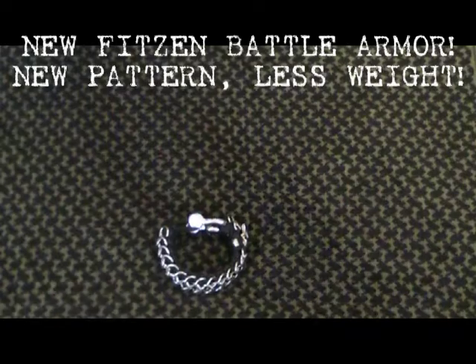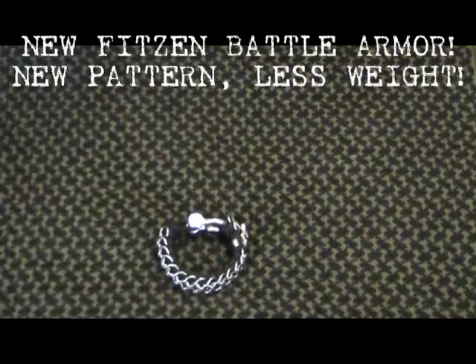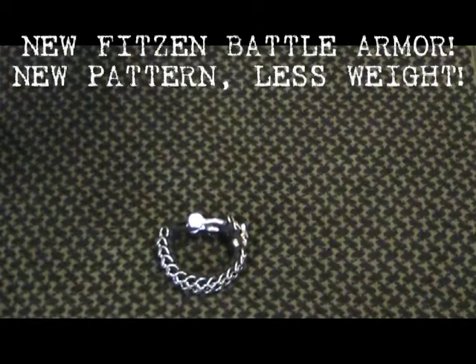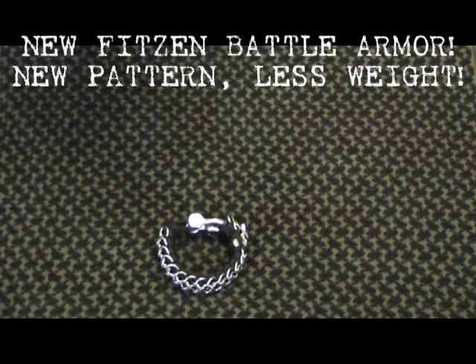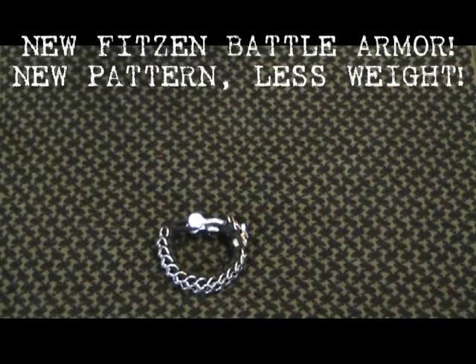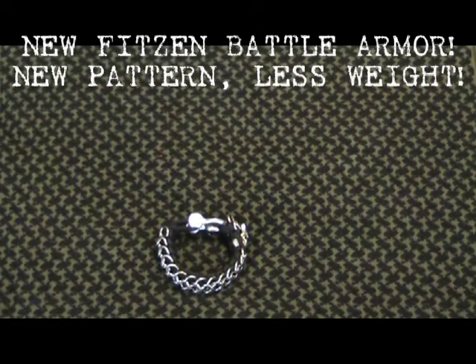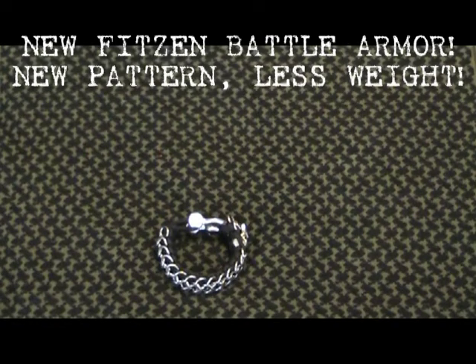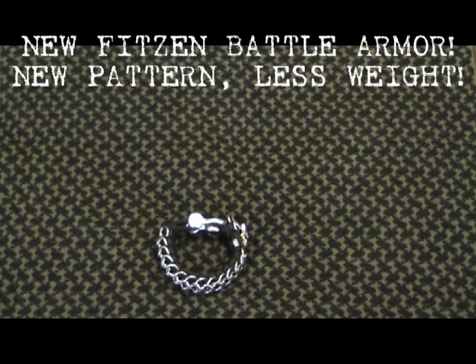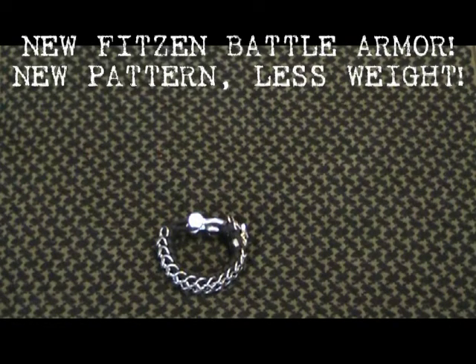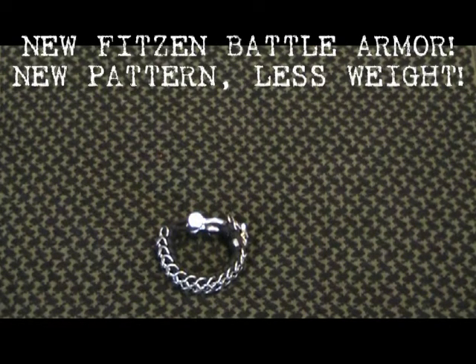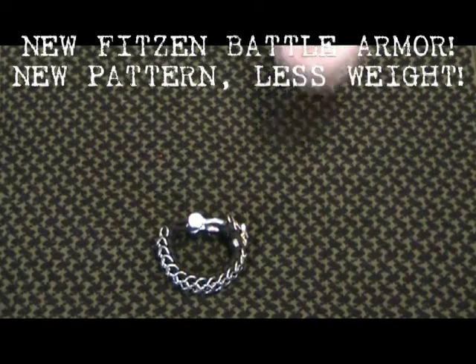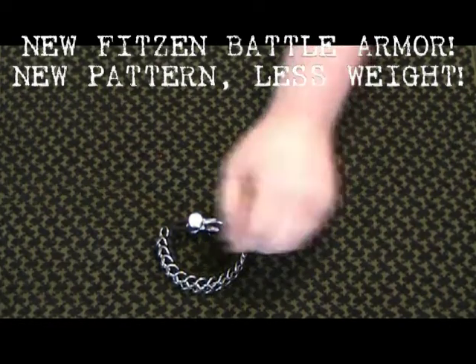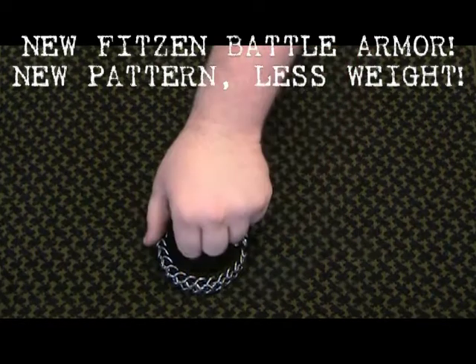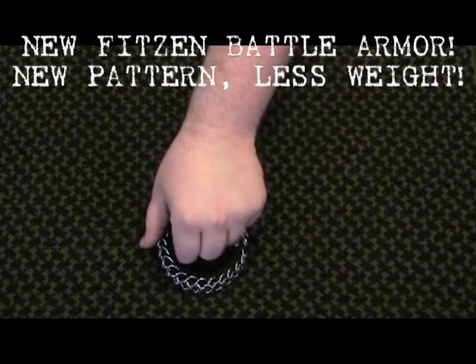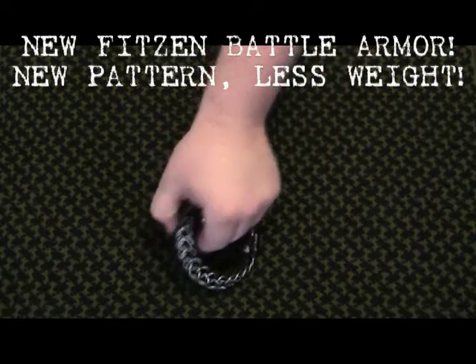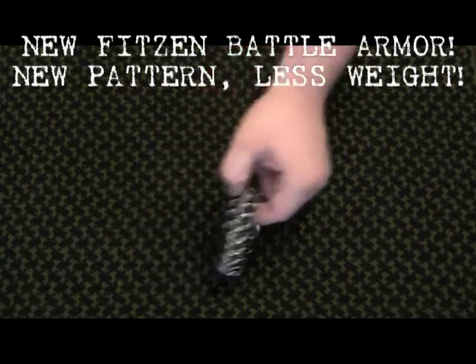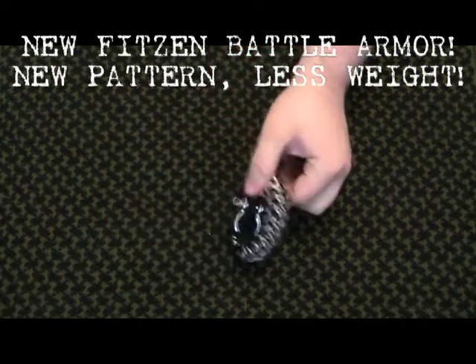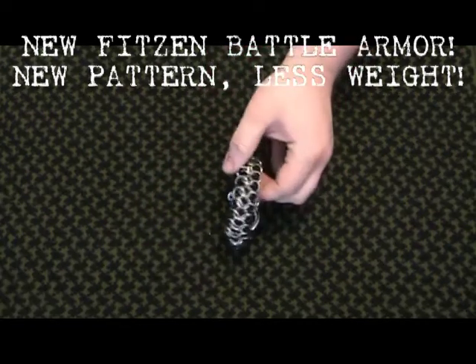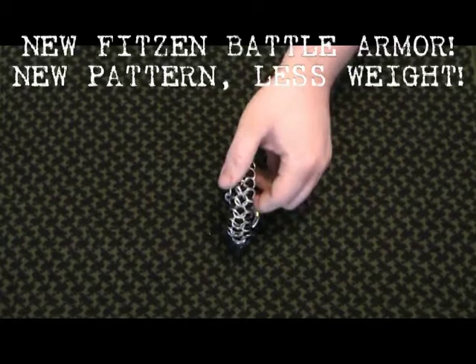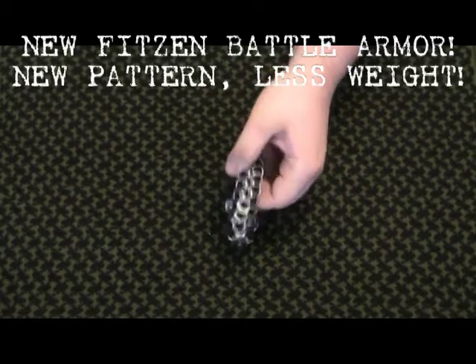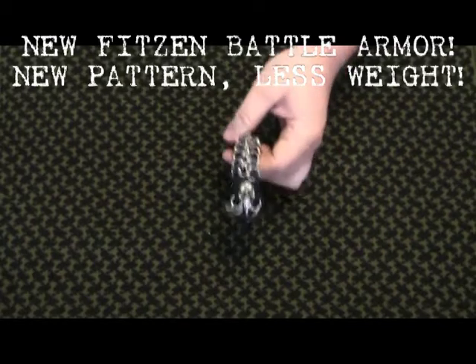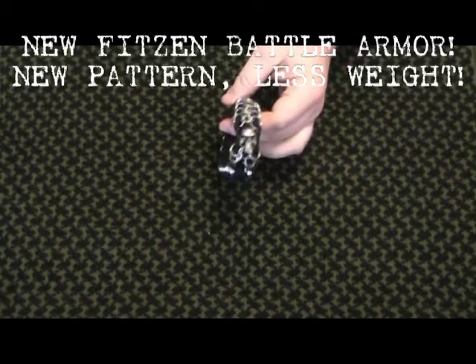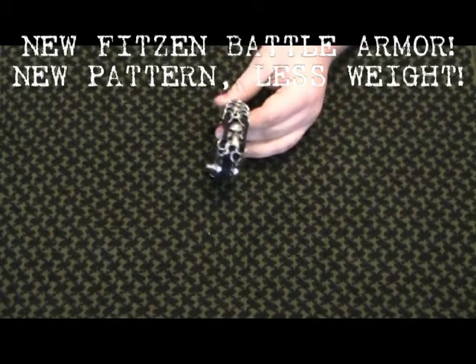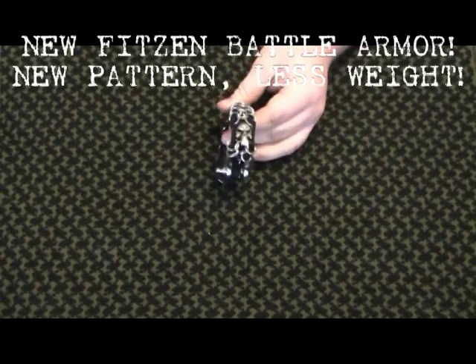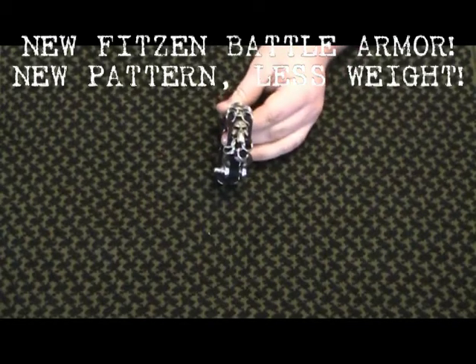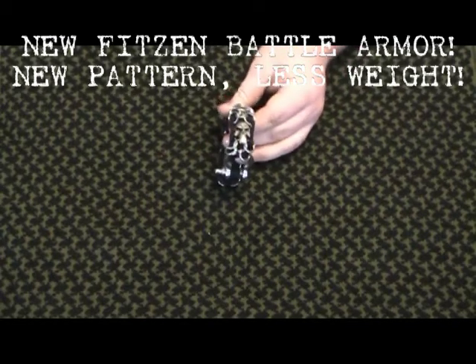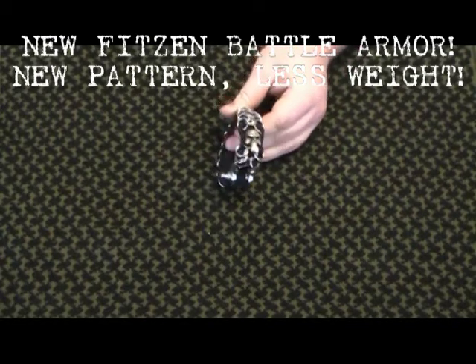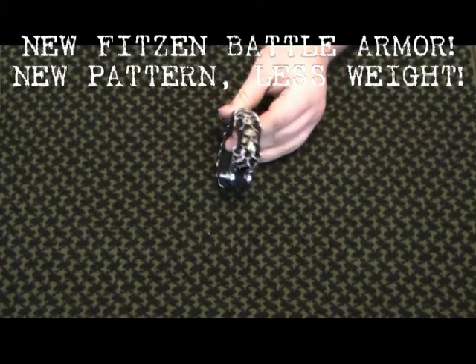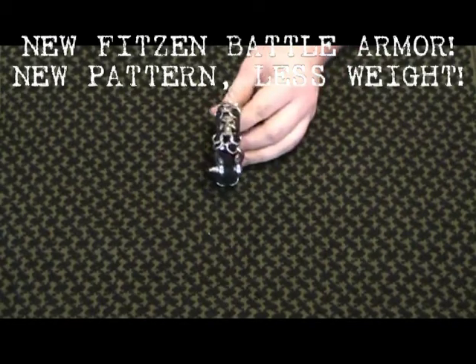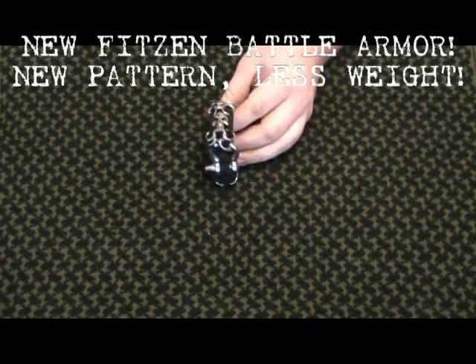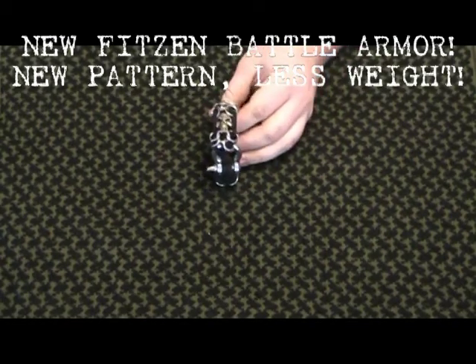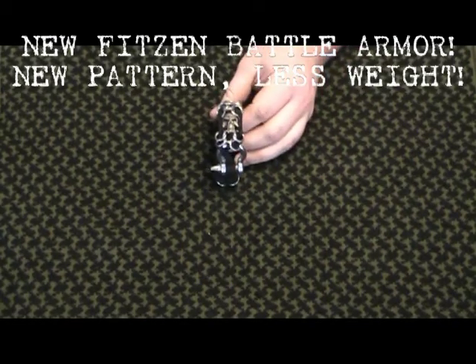Hey there guys, this is Angry Vacuum Man. Today I am going to show you the new Fitson Battle Armor. This is a different pattern.